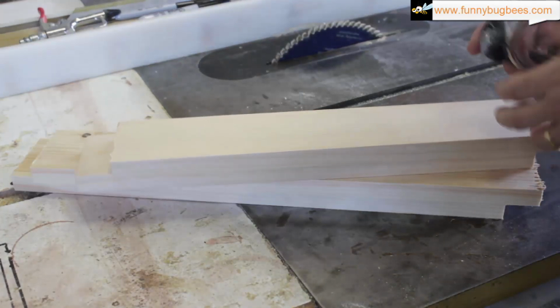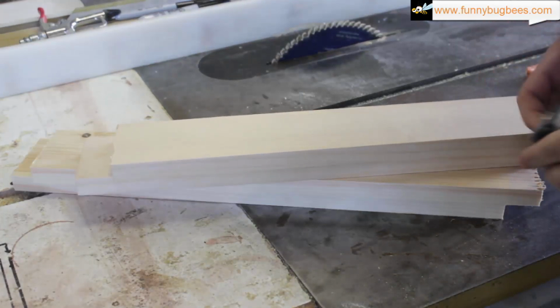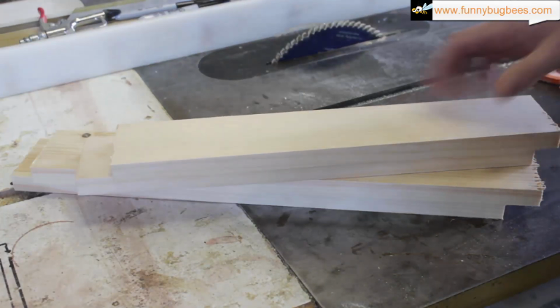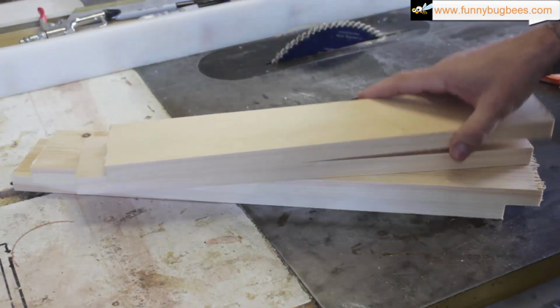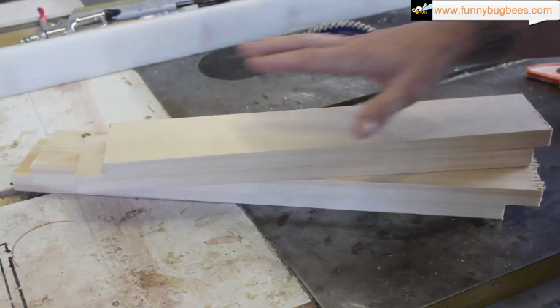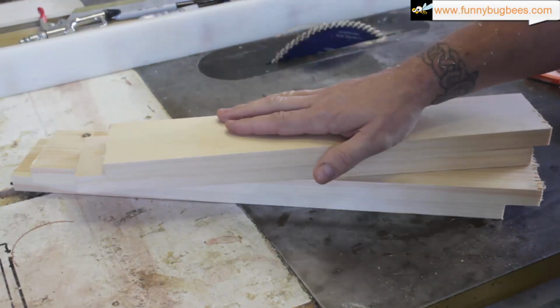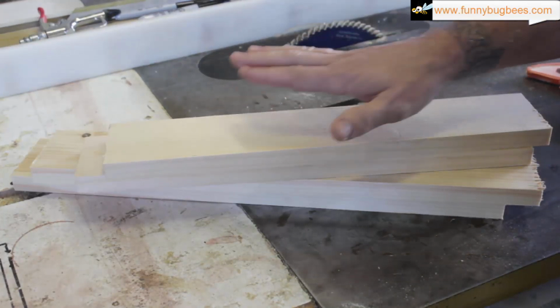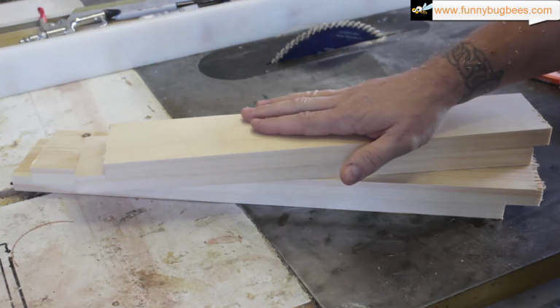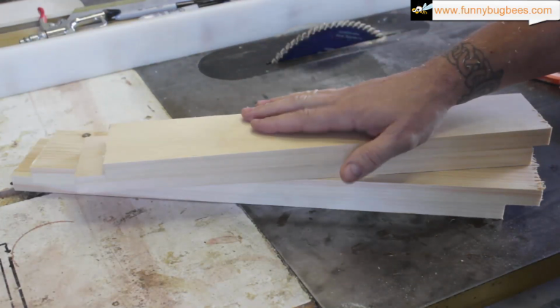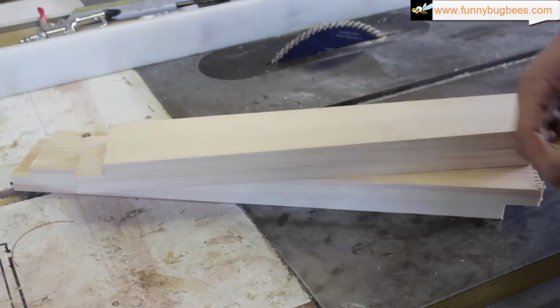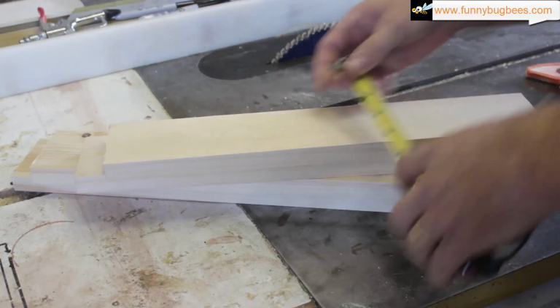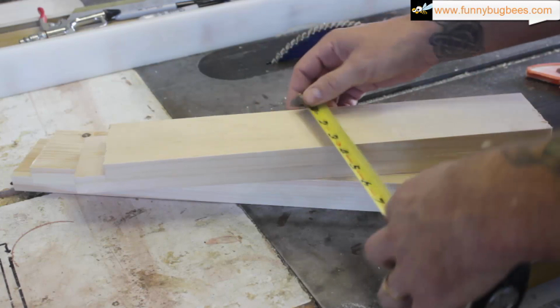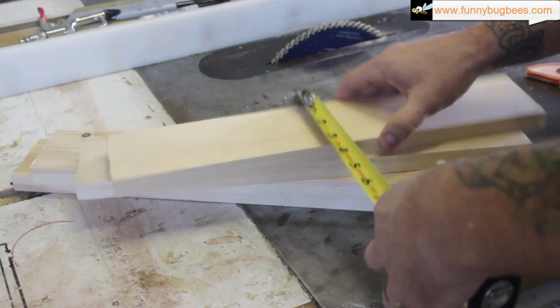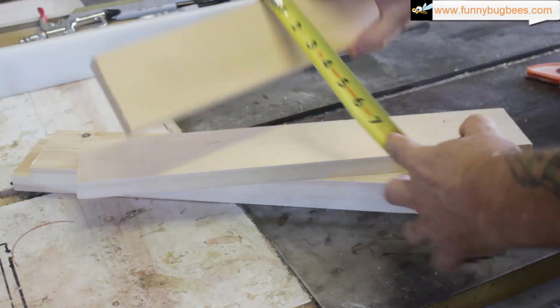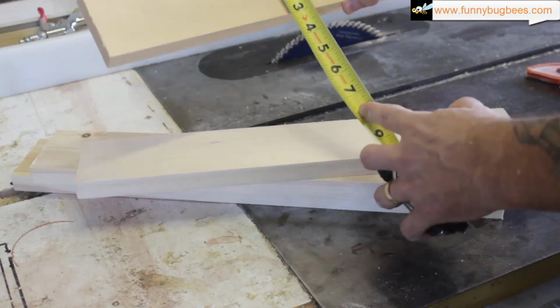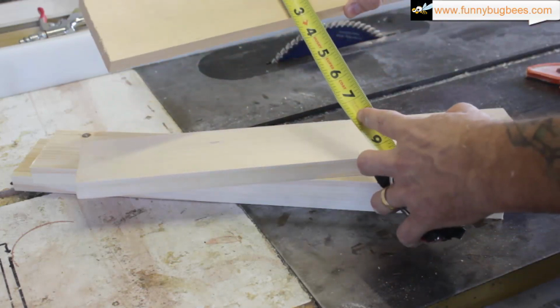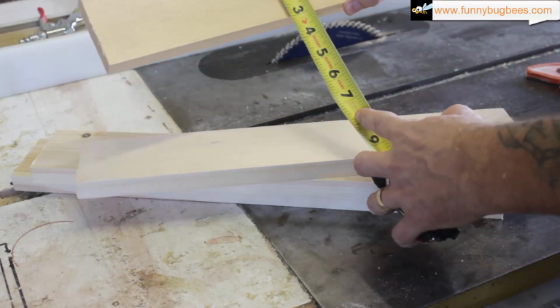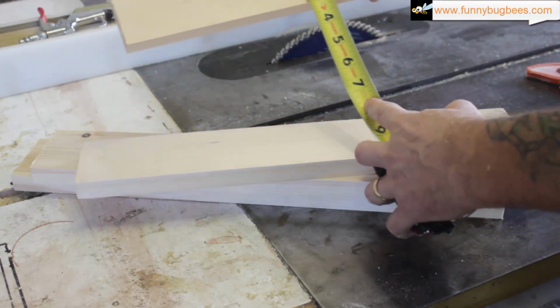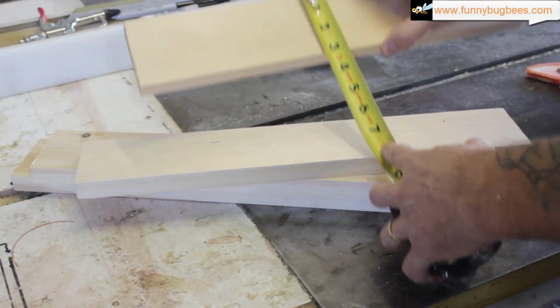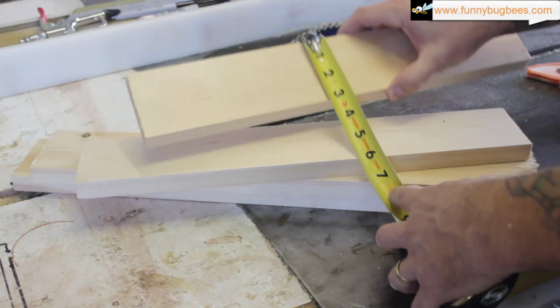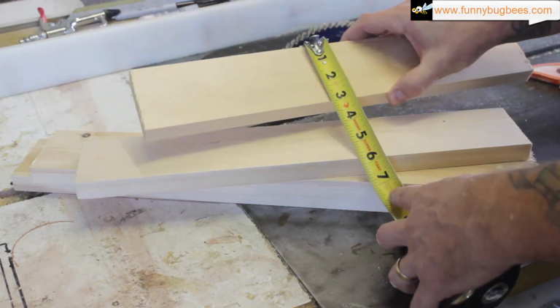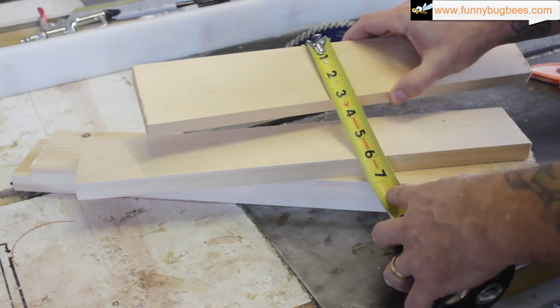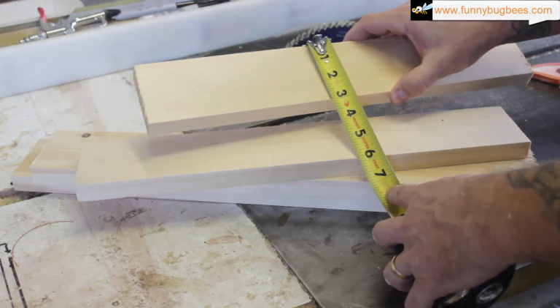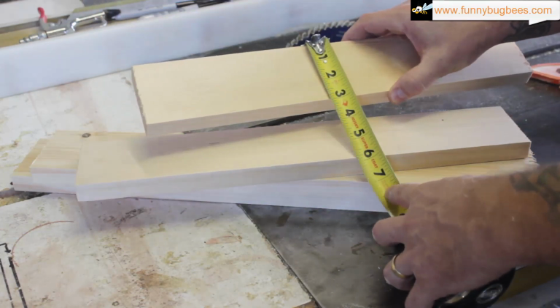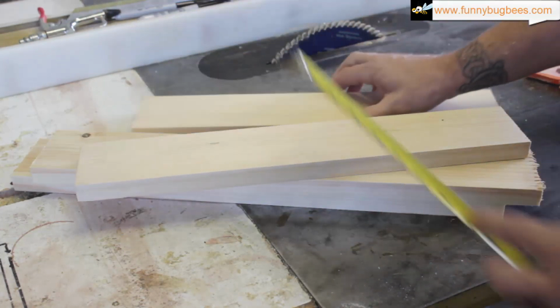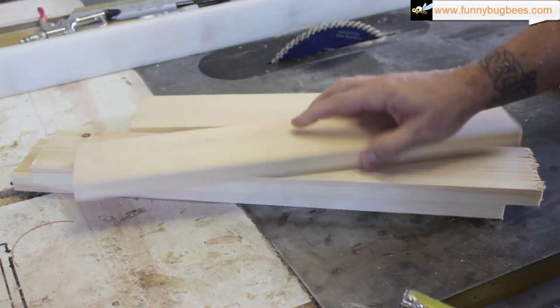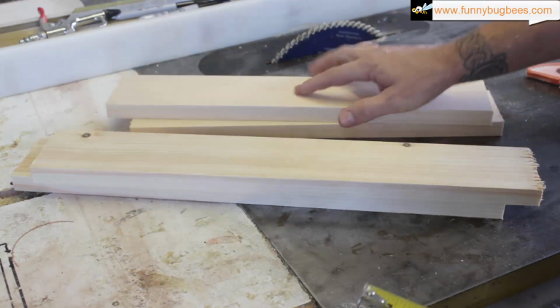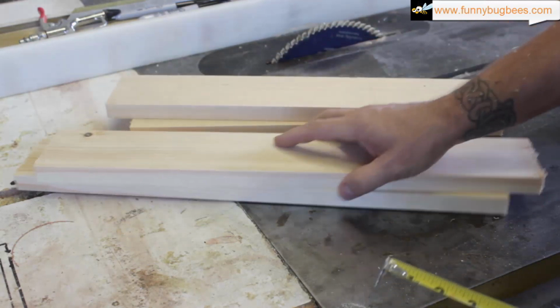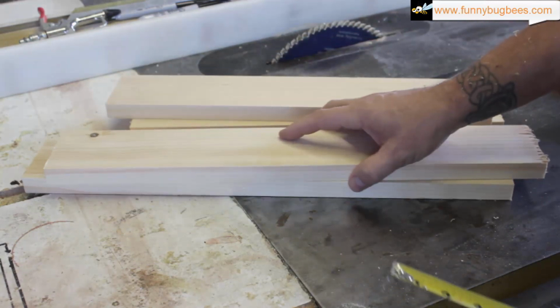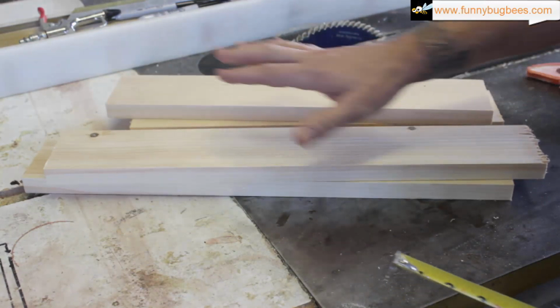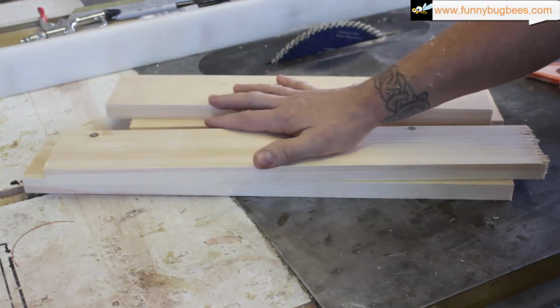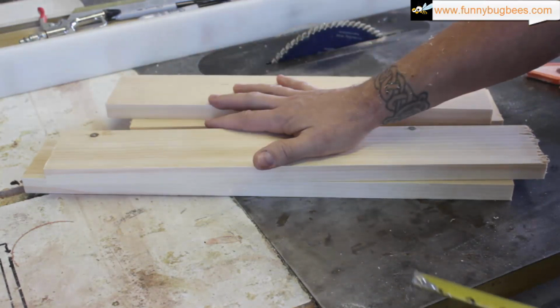What you should end up with is four pieces of lumber ripped to 3 inches wide, which is exactly what we have — four of those. Now we'll cut them to length.